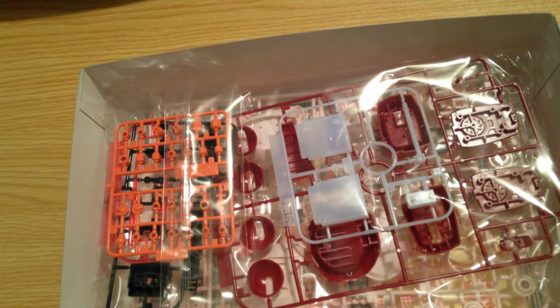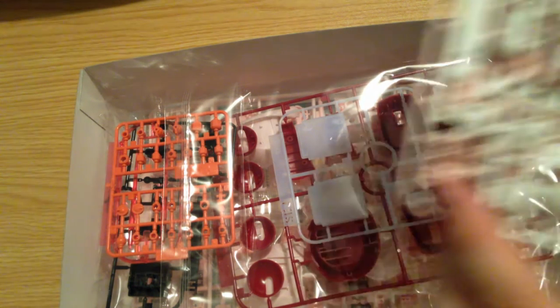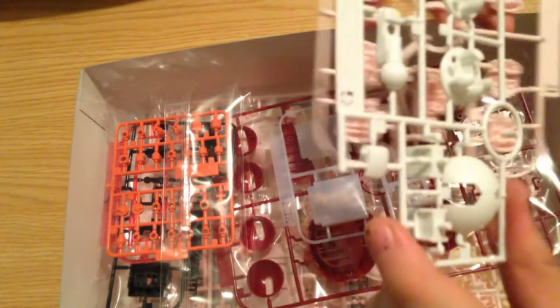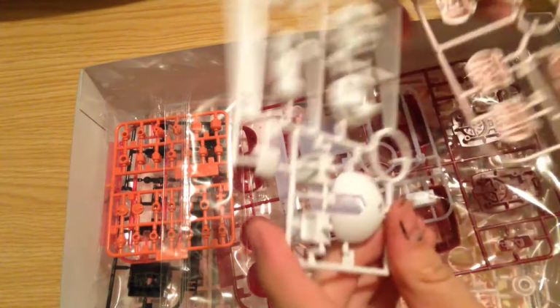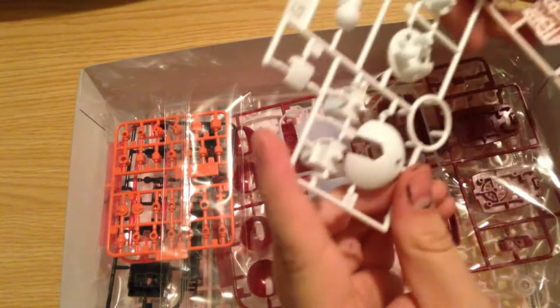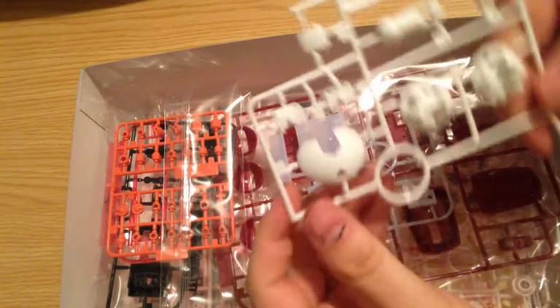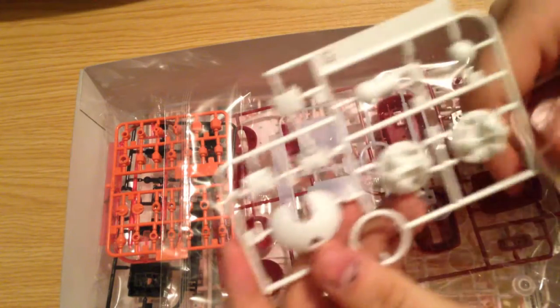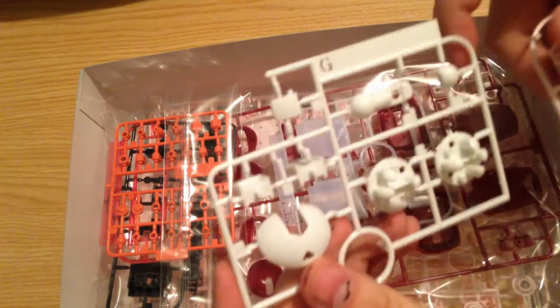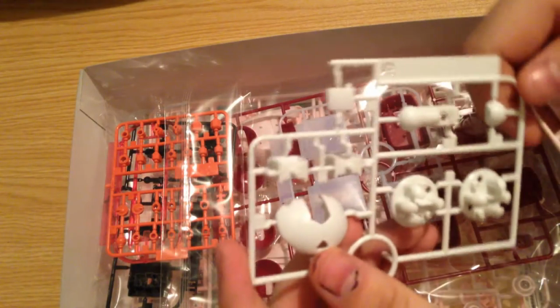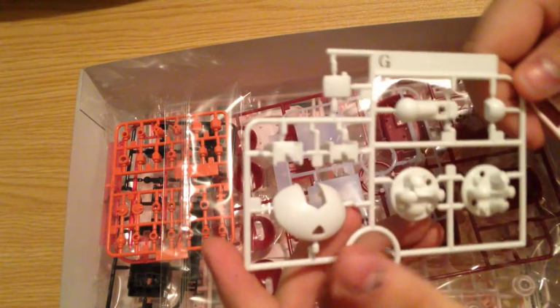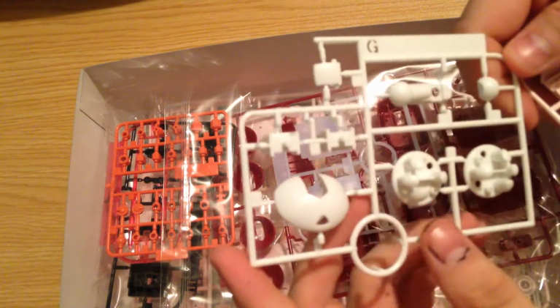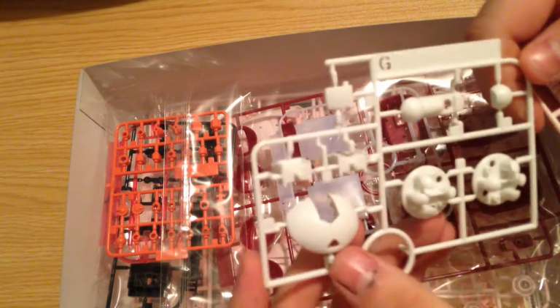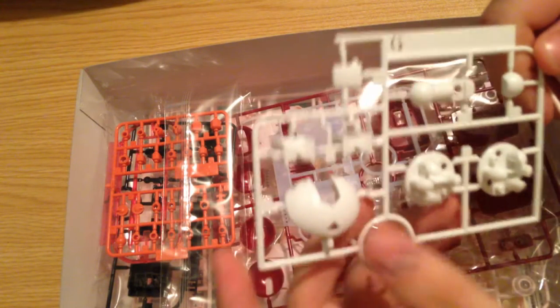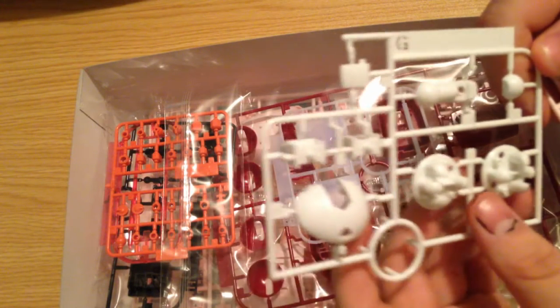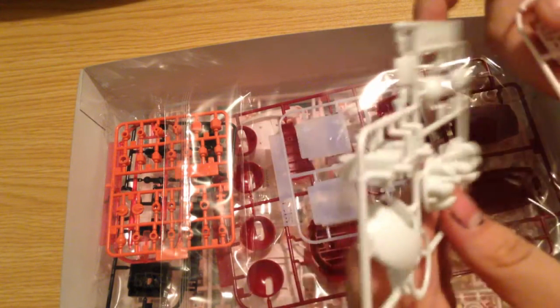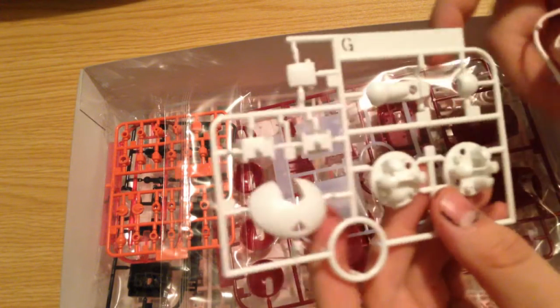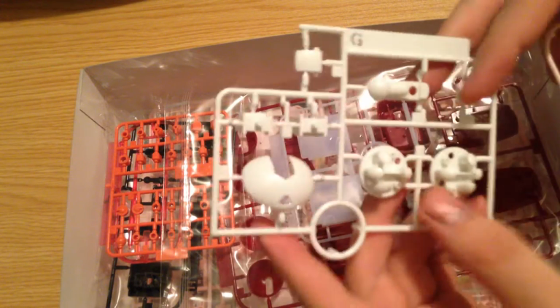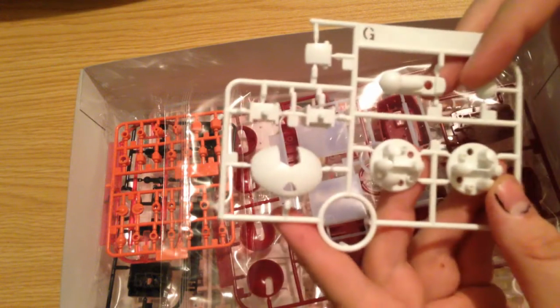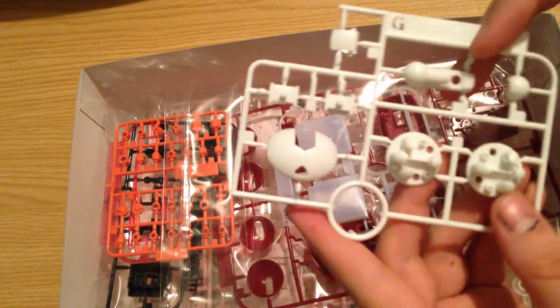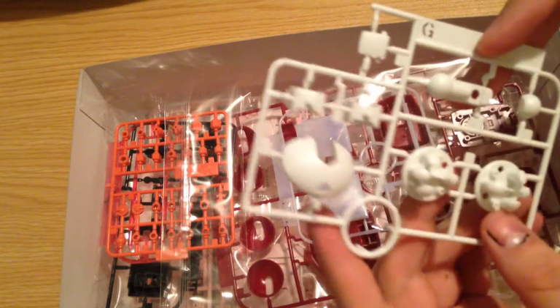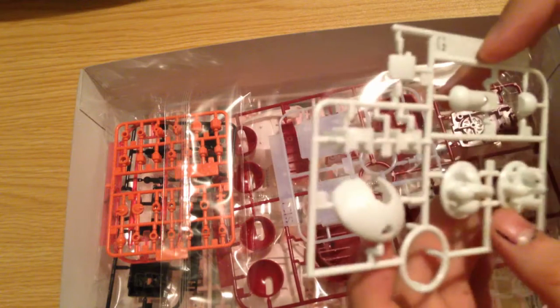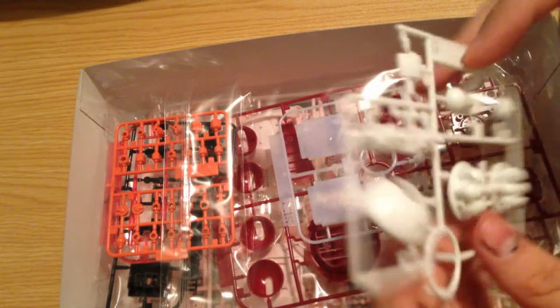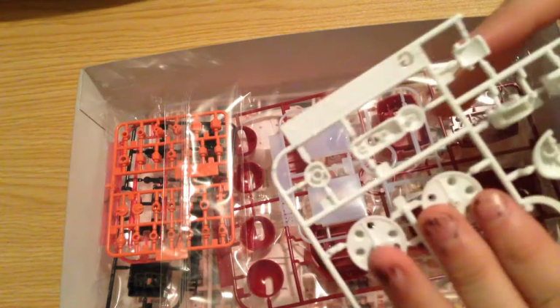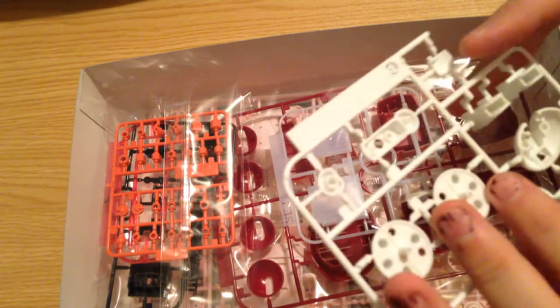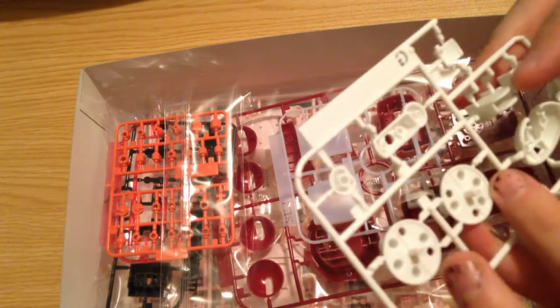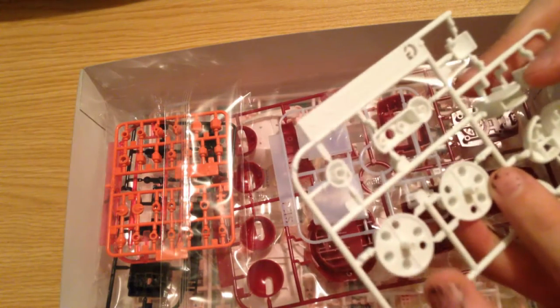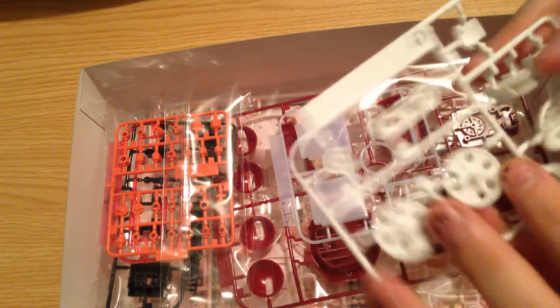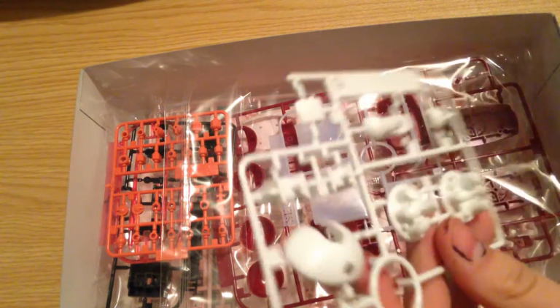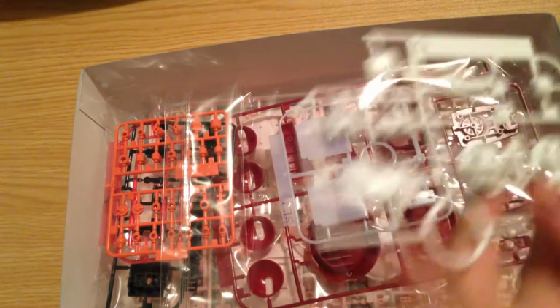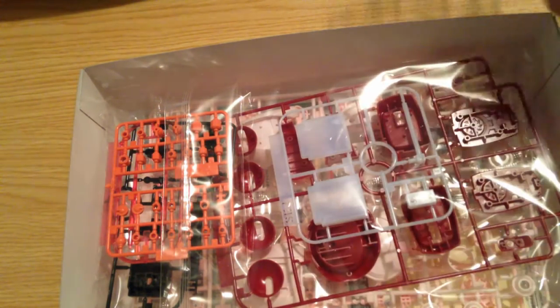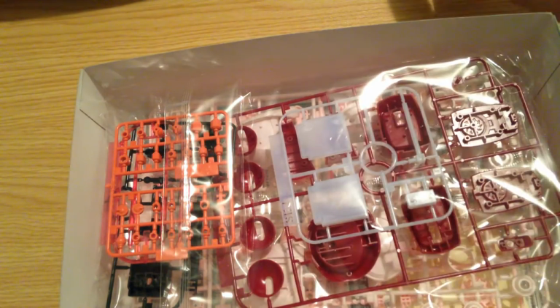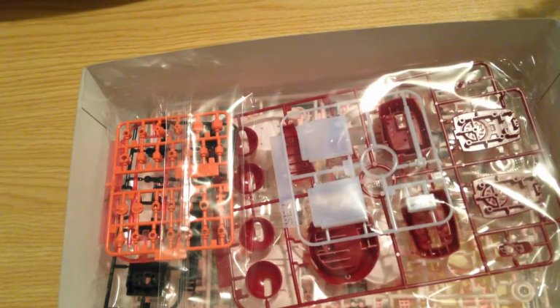Second bag — we have white pieces. These are face pieces, claw pieces, and a couple of other connectors. Simple stuff.